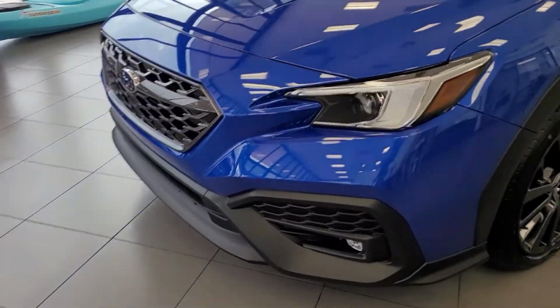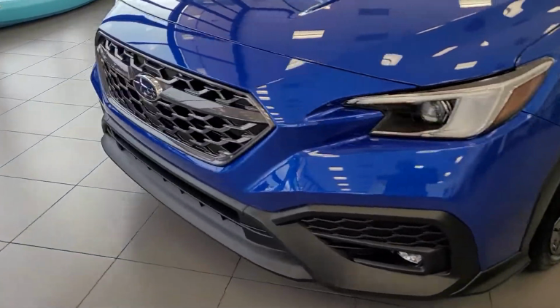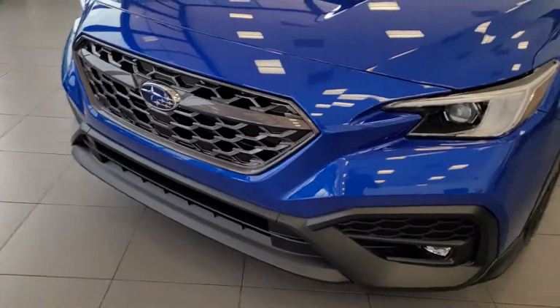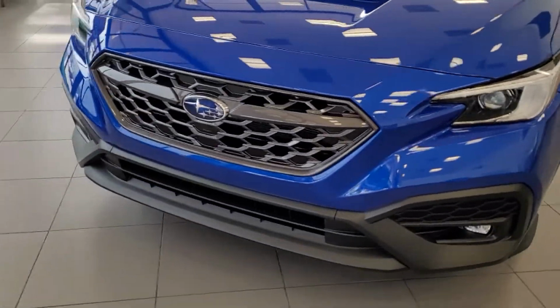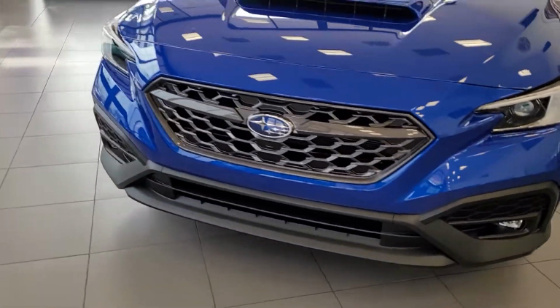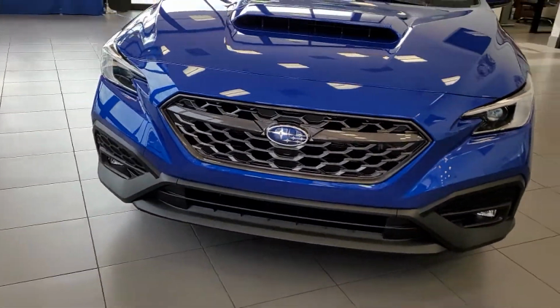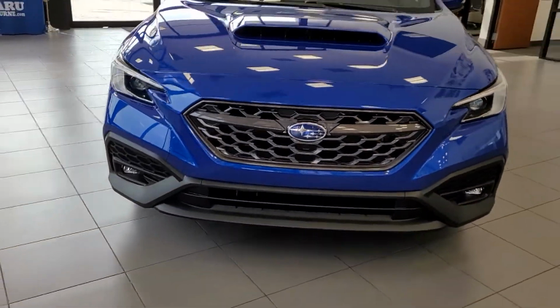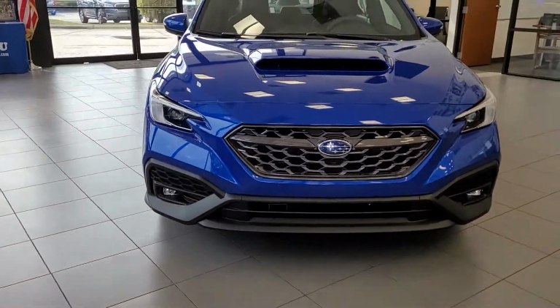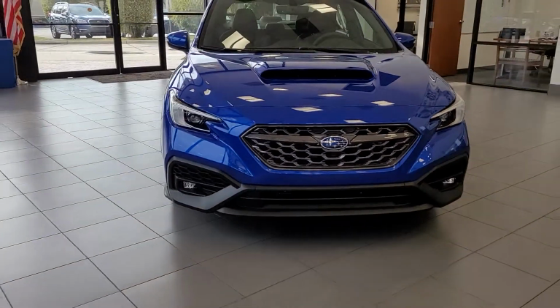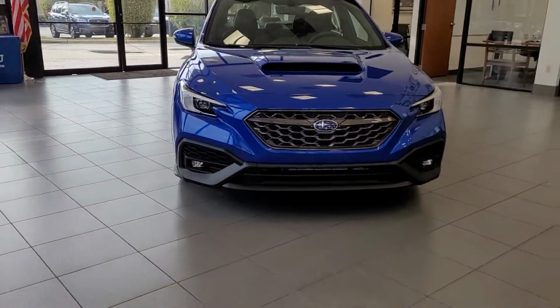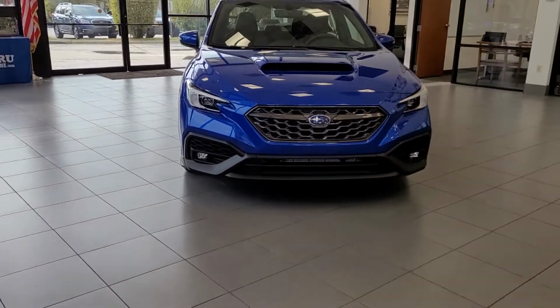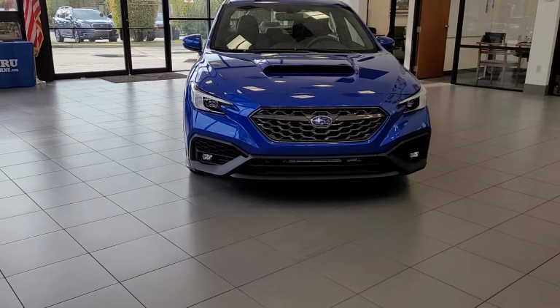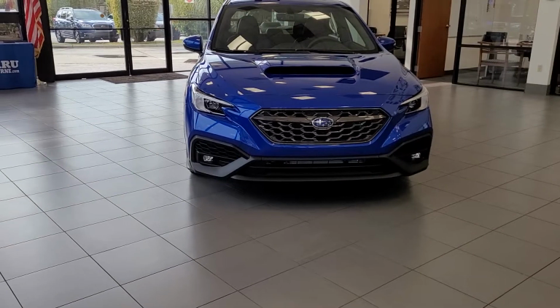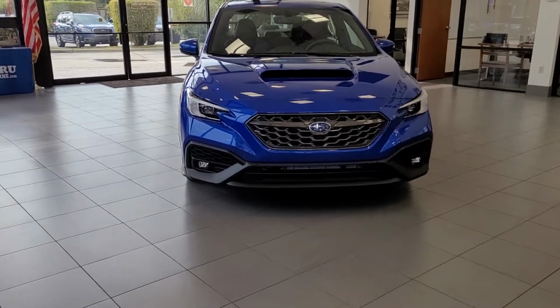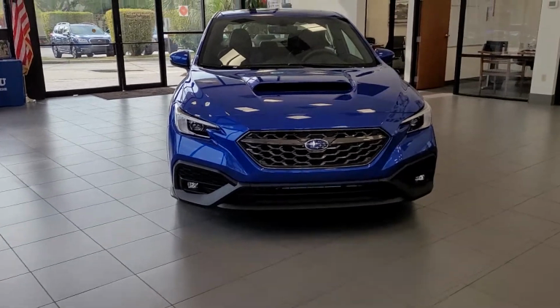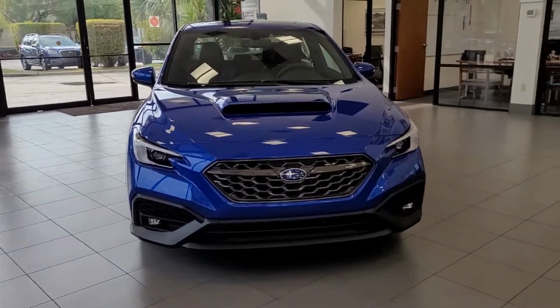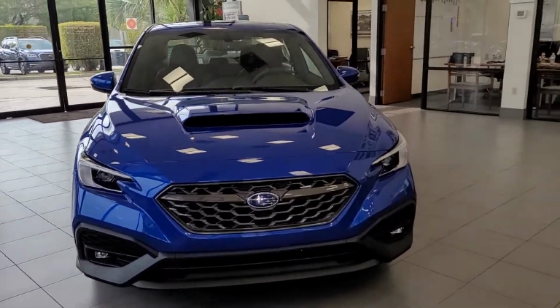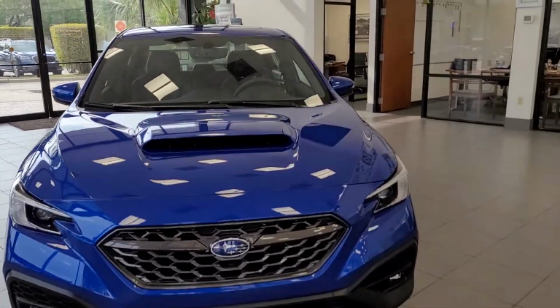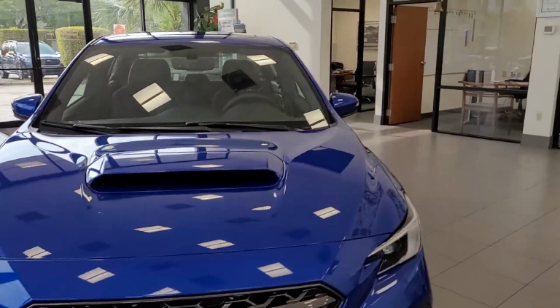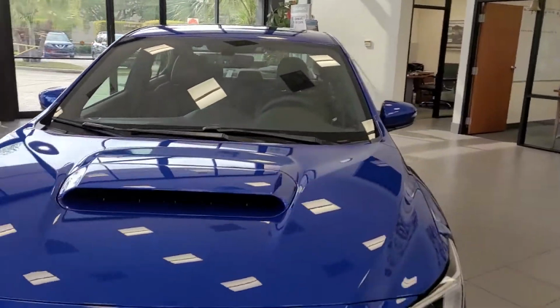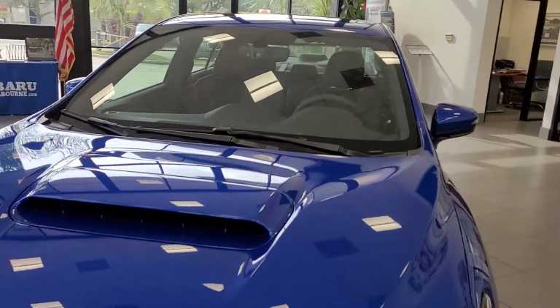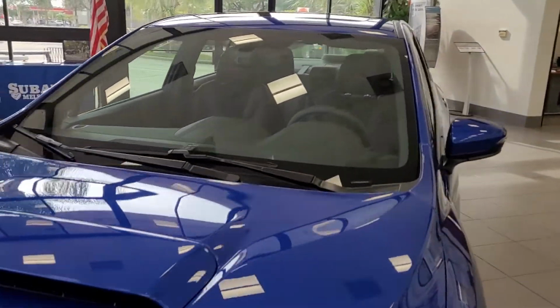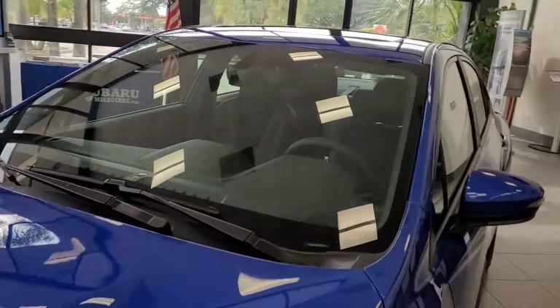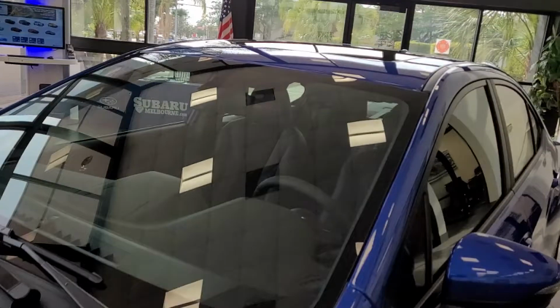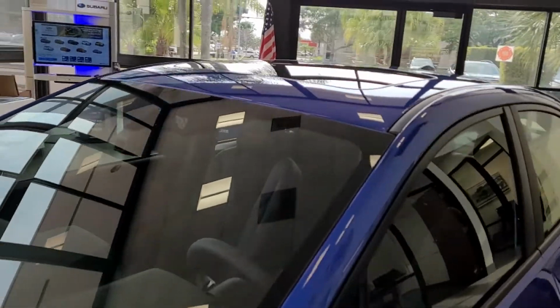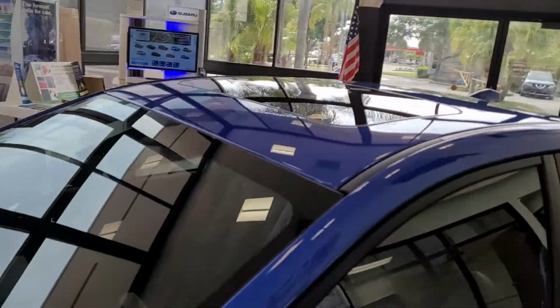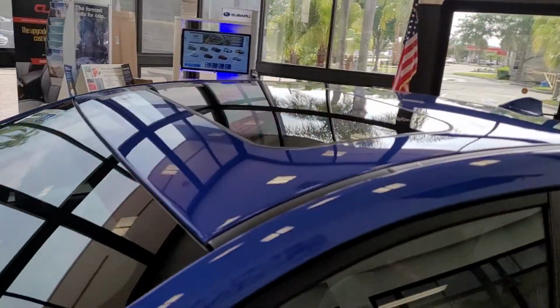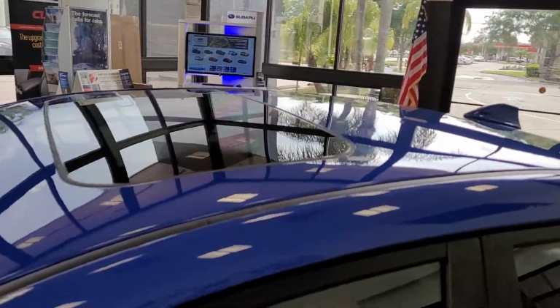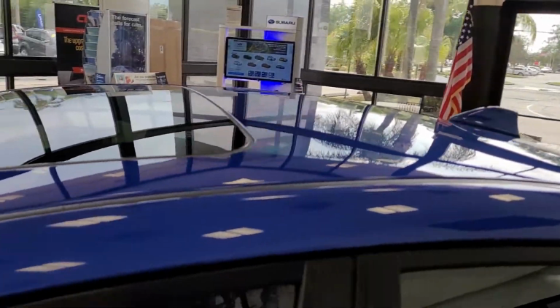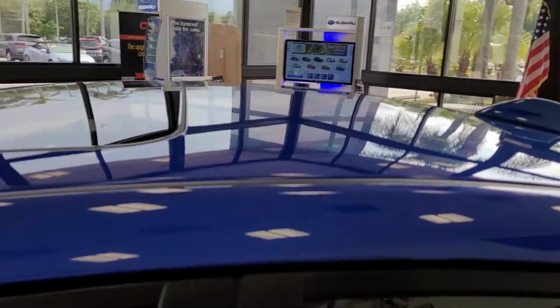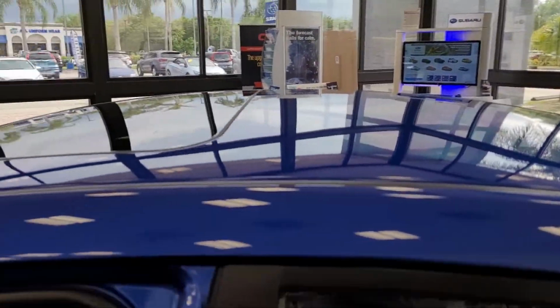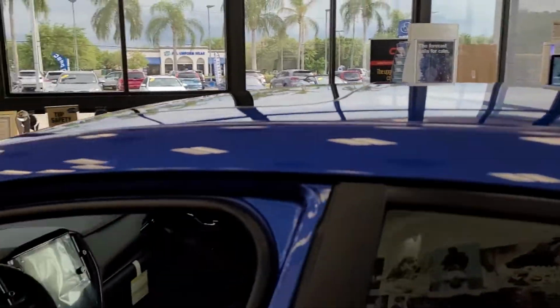Full LED headlamps and fog lights. This one does have the hood scoop of course, and a sunroof on this Limited model.